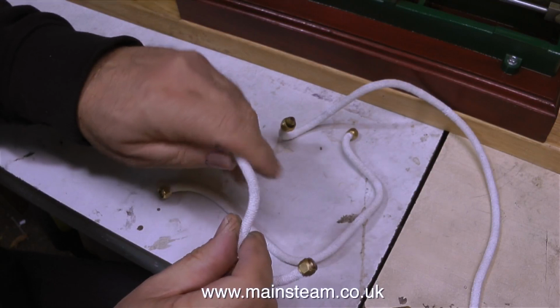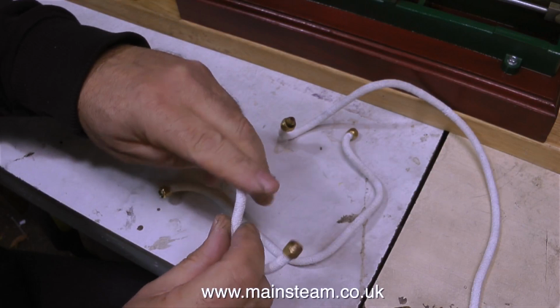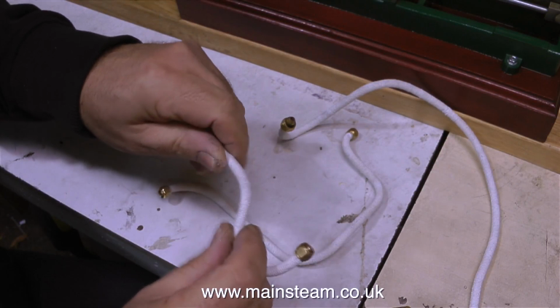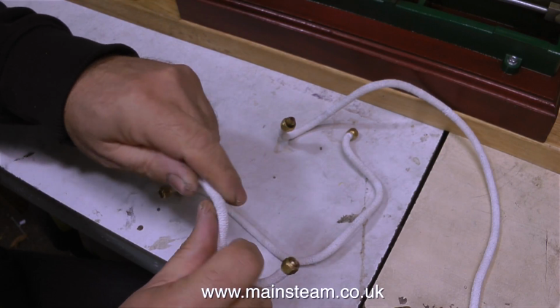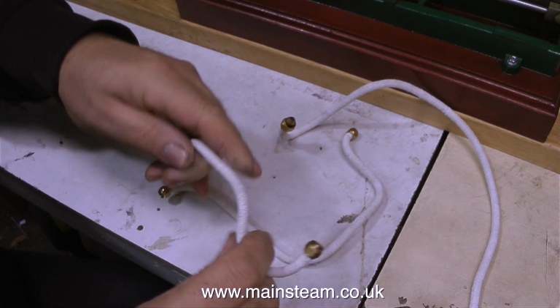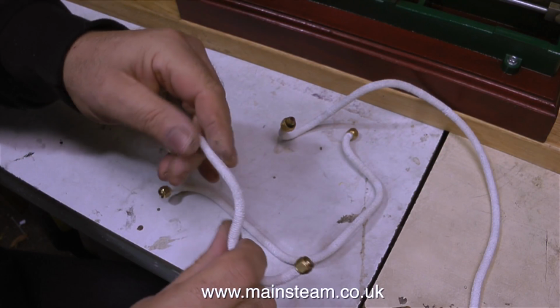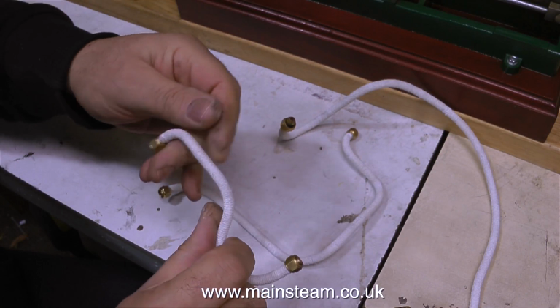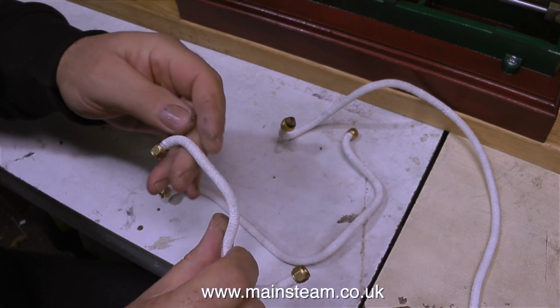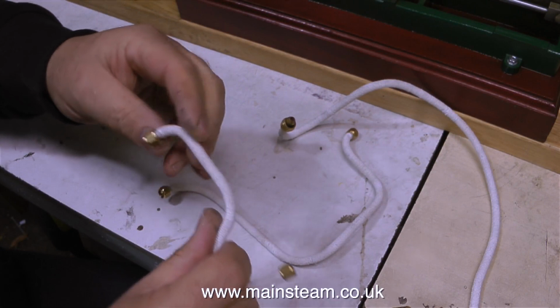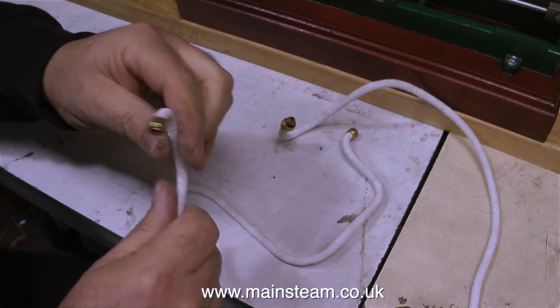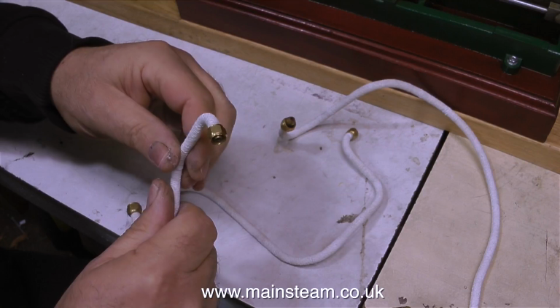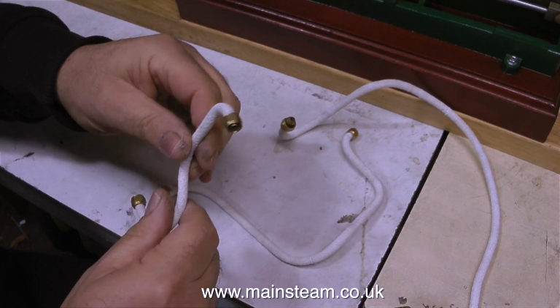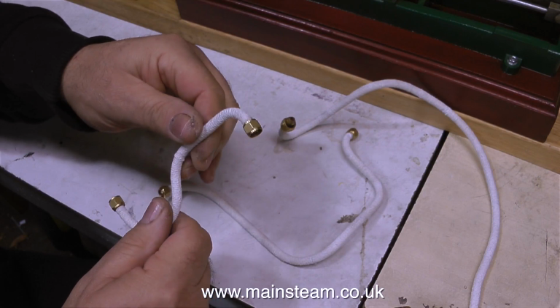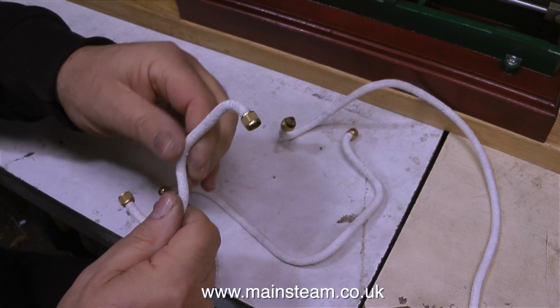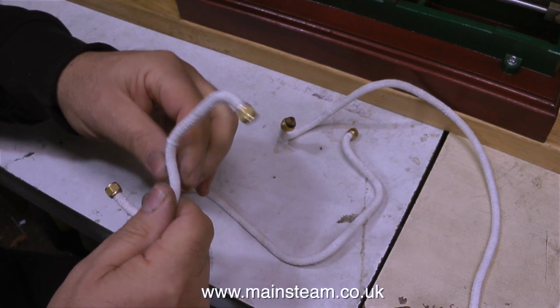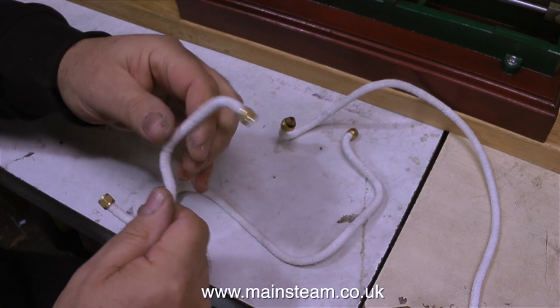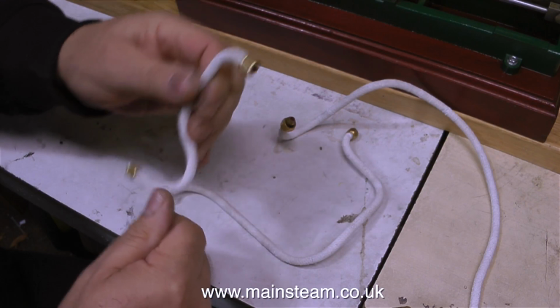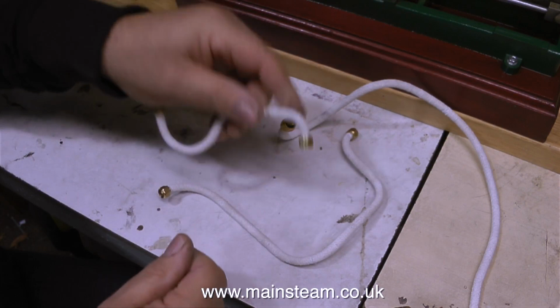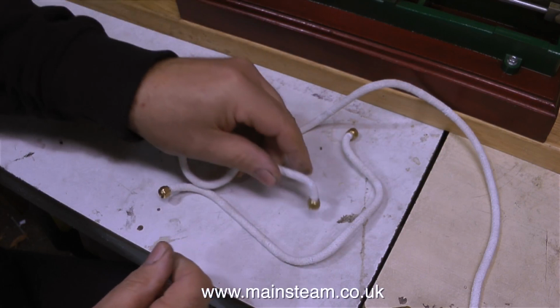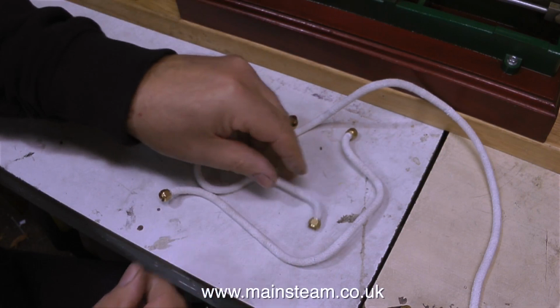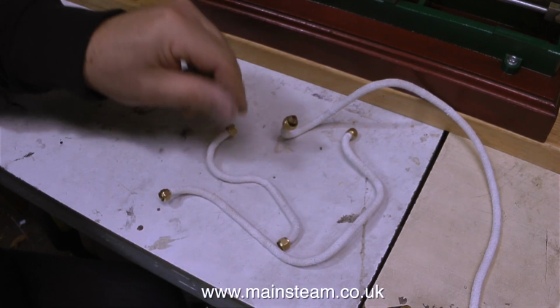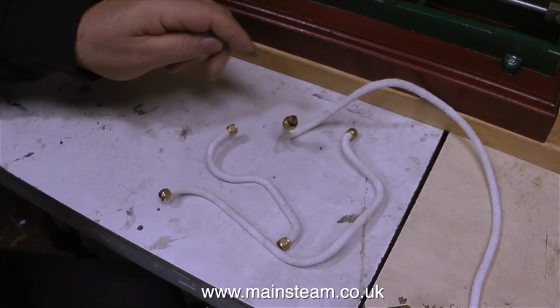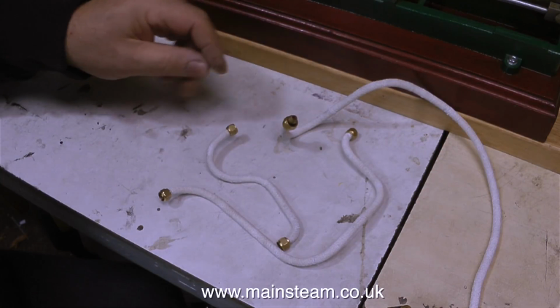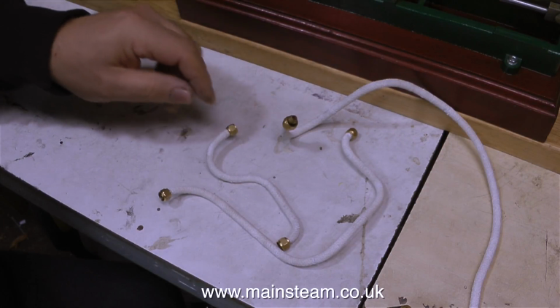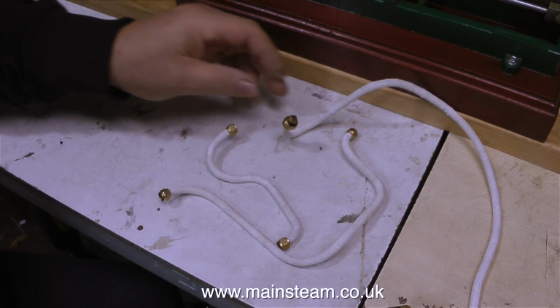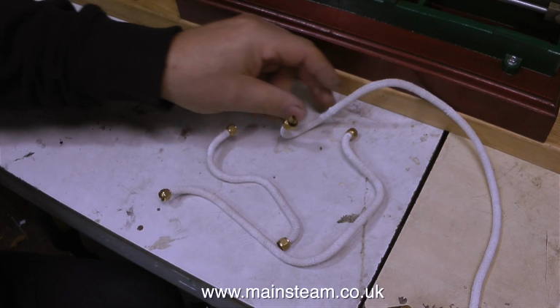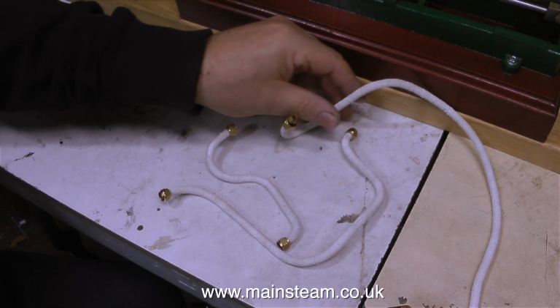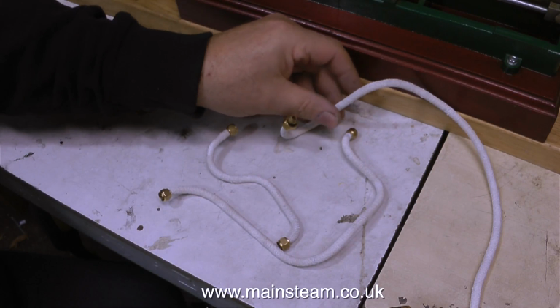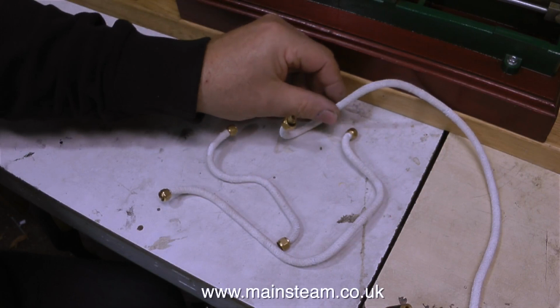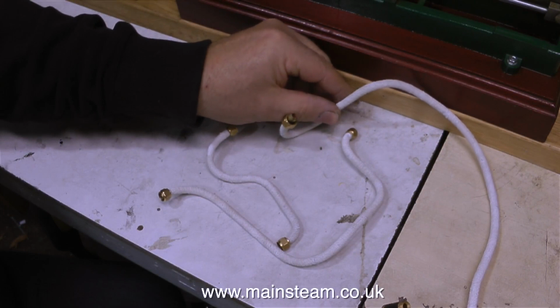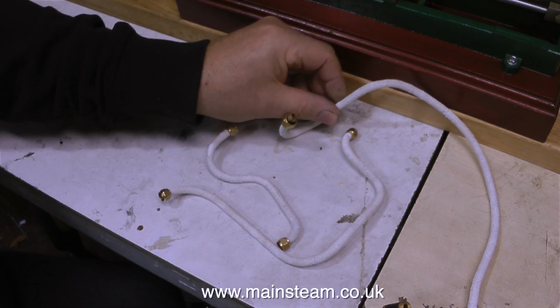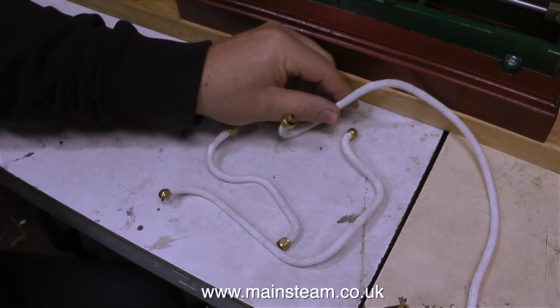Do you remember these? These are the steam pipes that are lagged in string, and they're looking good. When I was painting this pipe lagging, it looked very hairy as the paint was going on, but now it doesn't look too bad, and what bit of hairiness was left, I just rubbed off with my fingers.